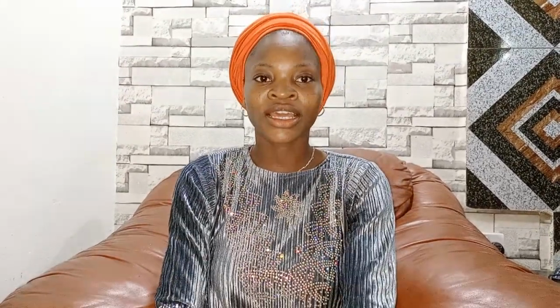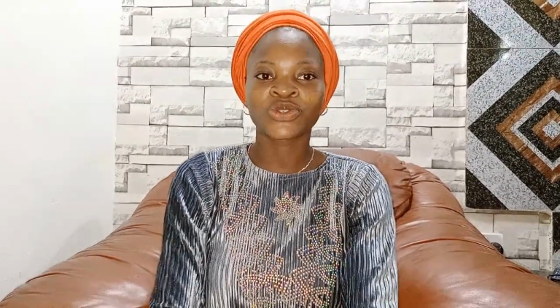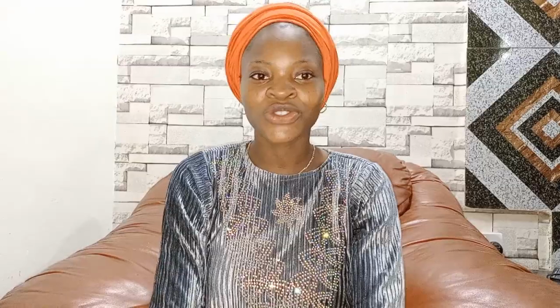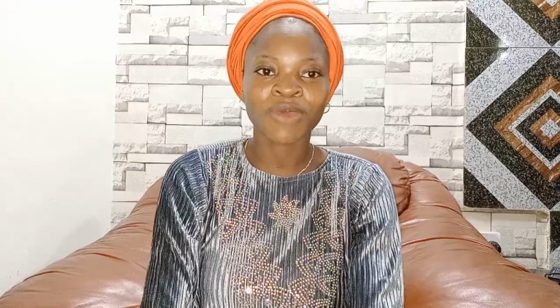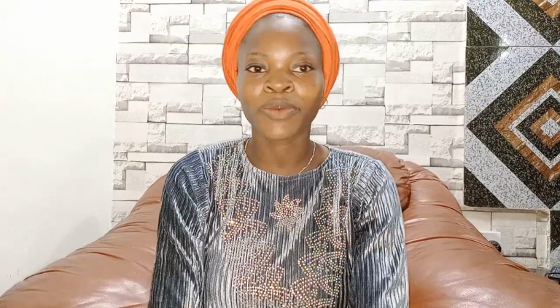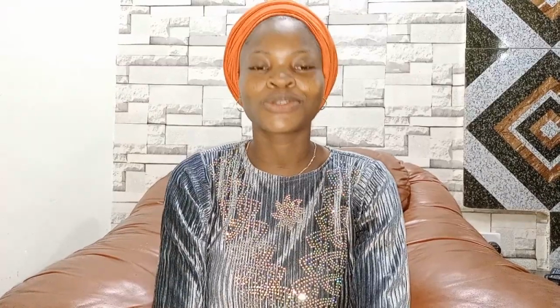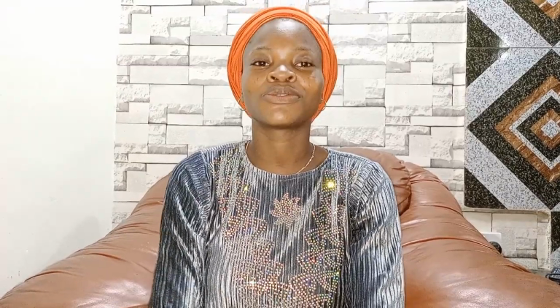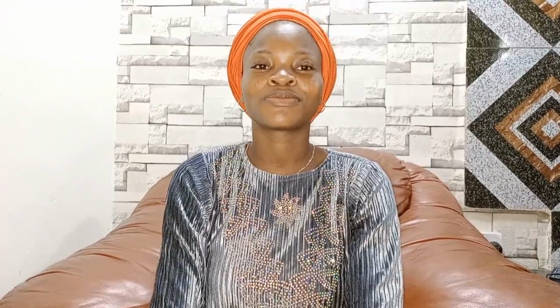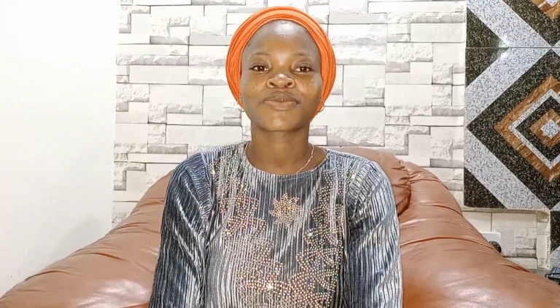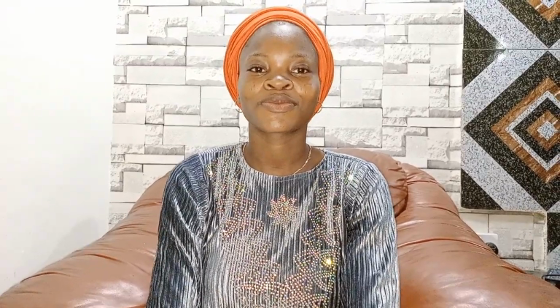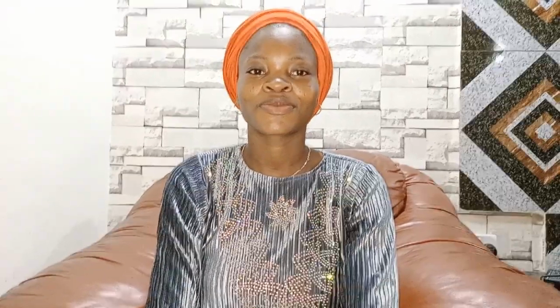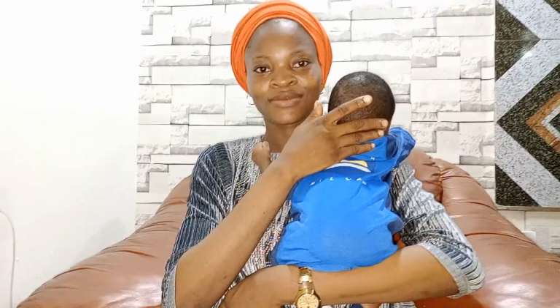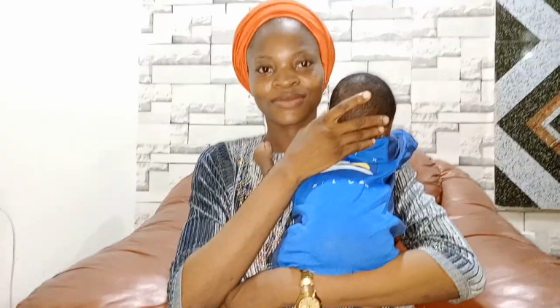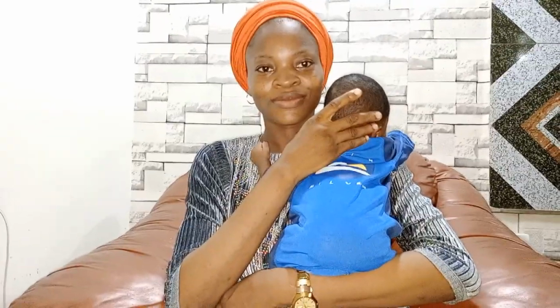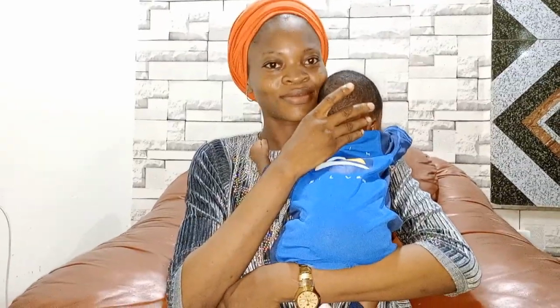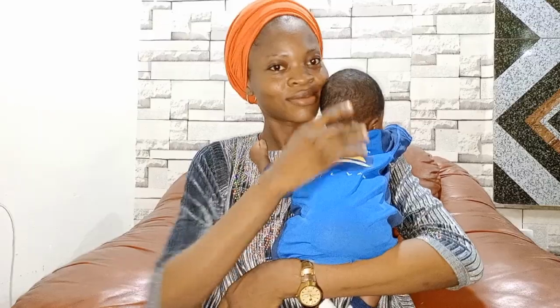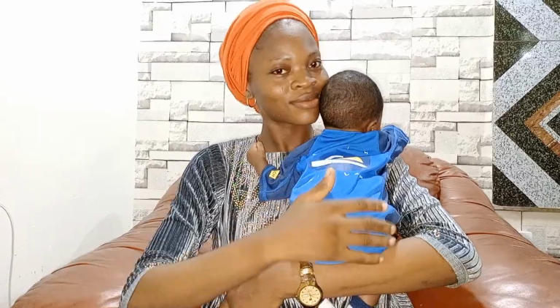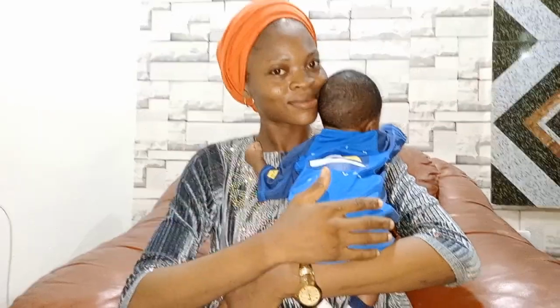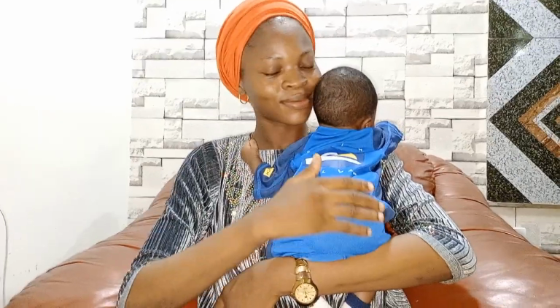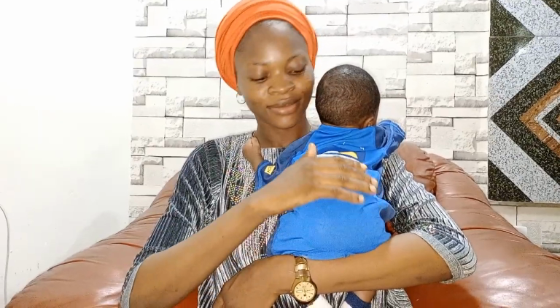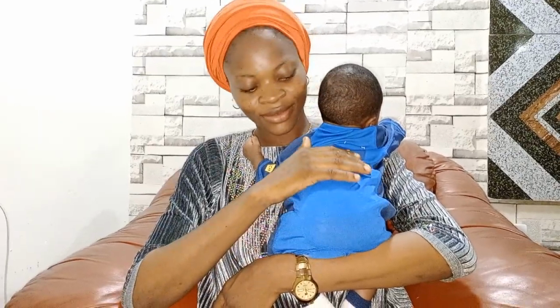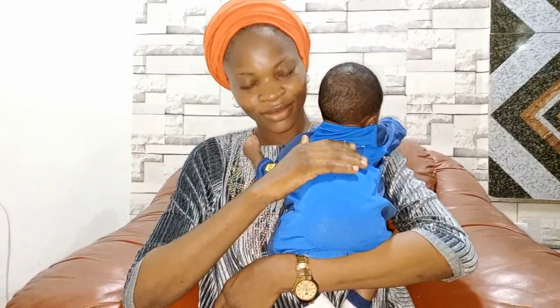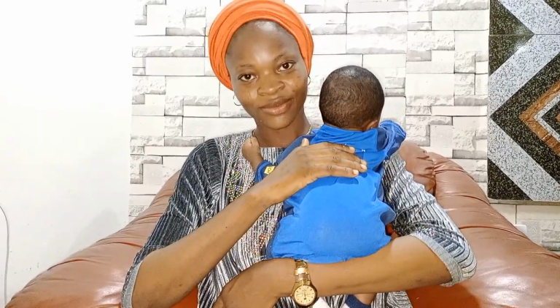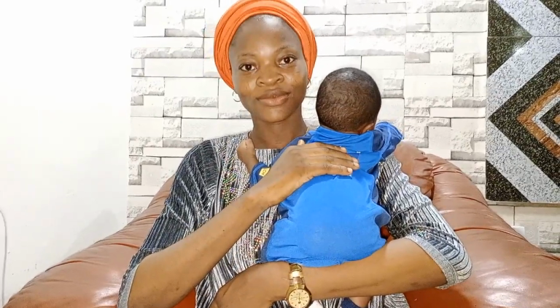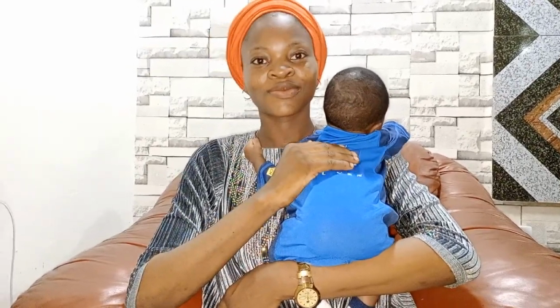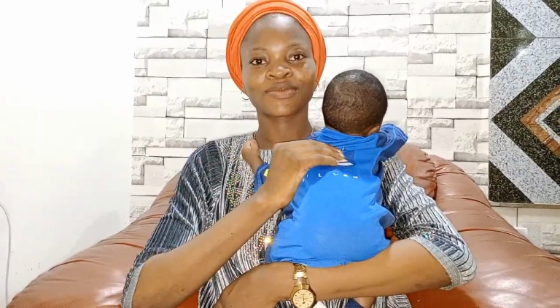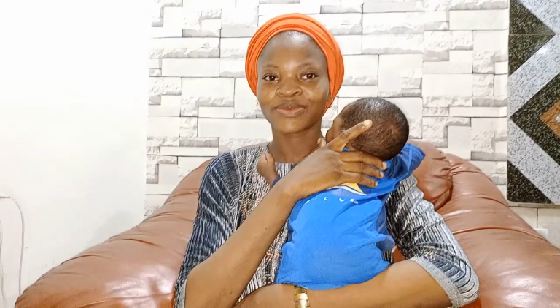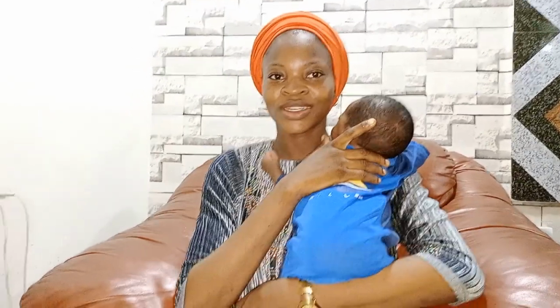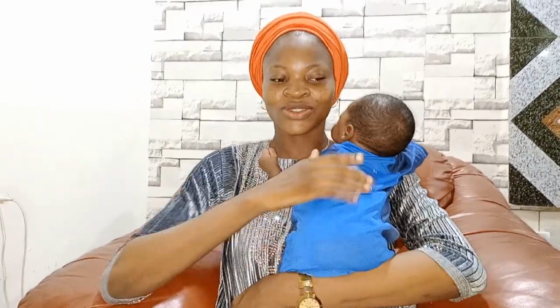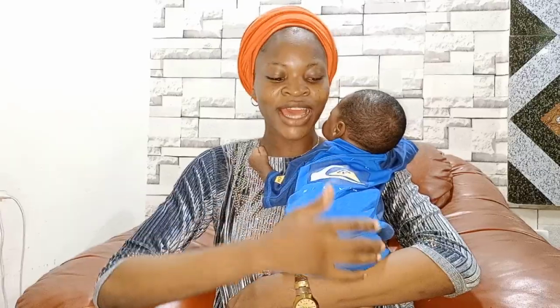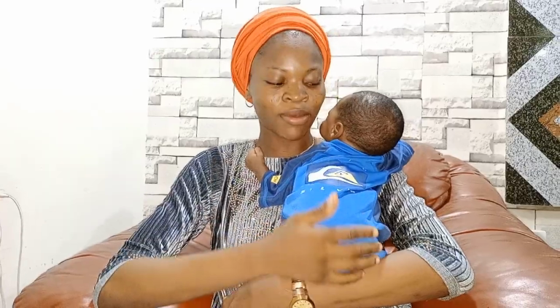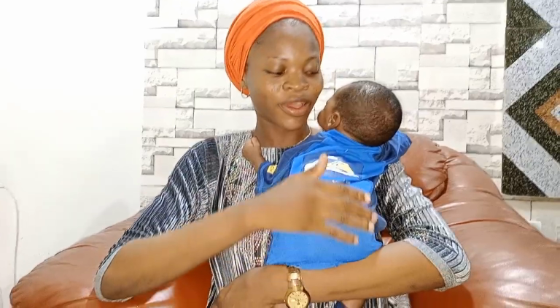The next thing here is to introduce my baby boy to you. So here is my baby boy!